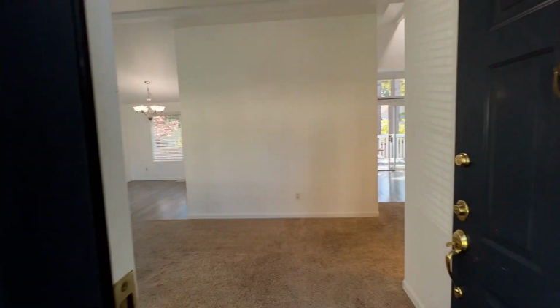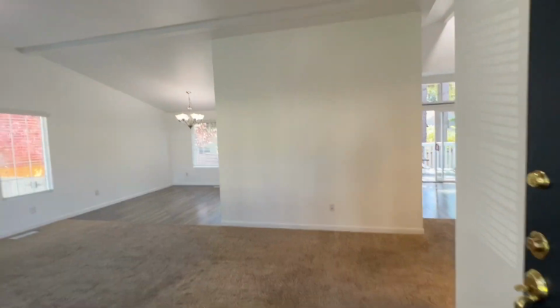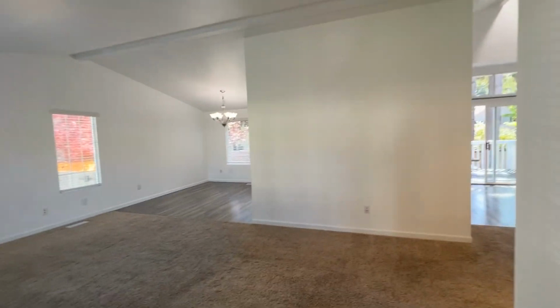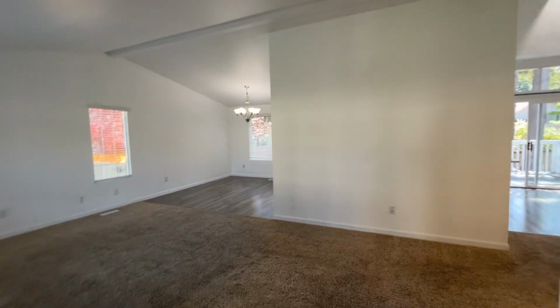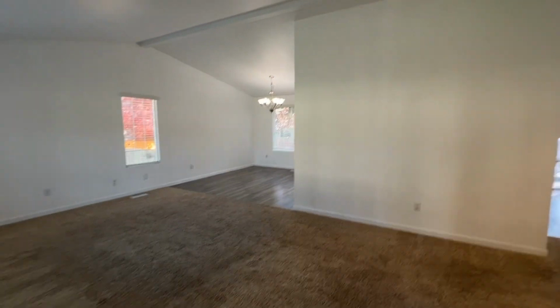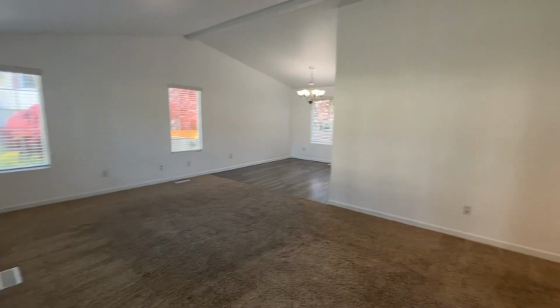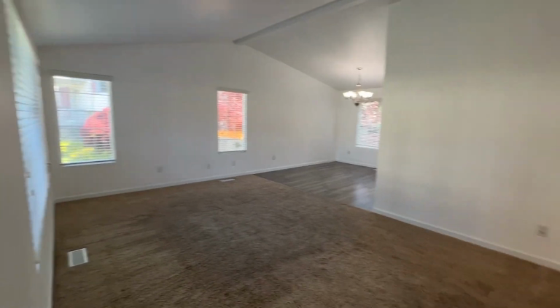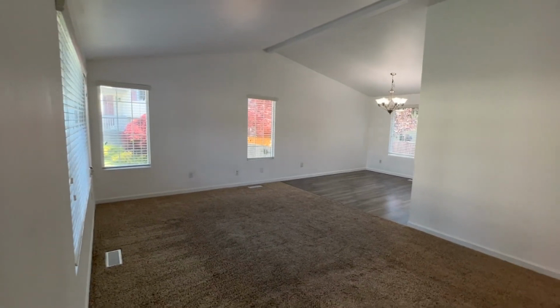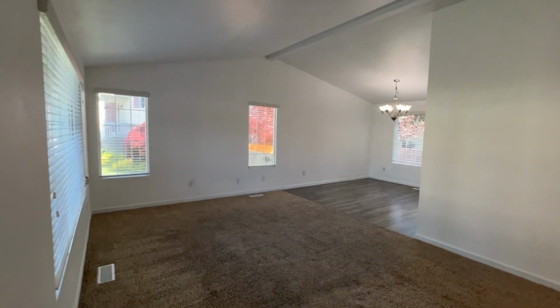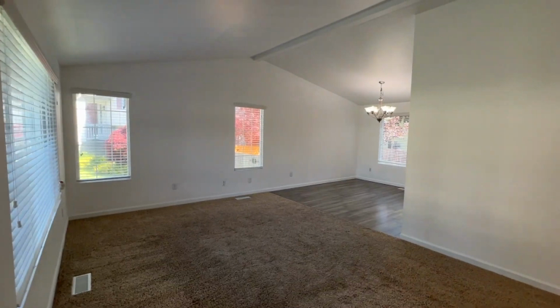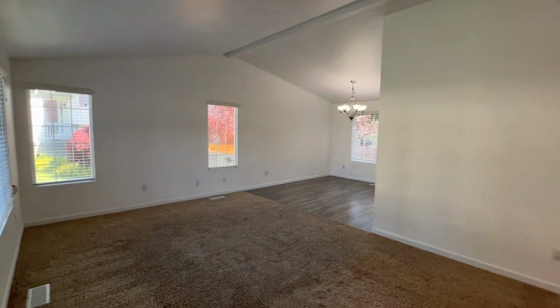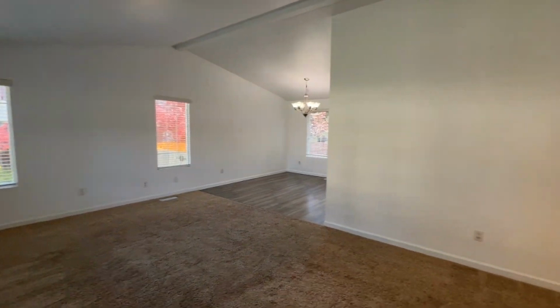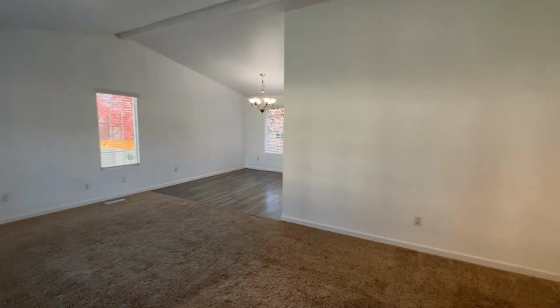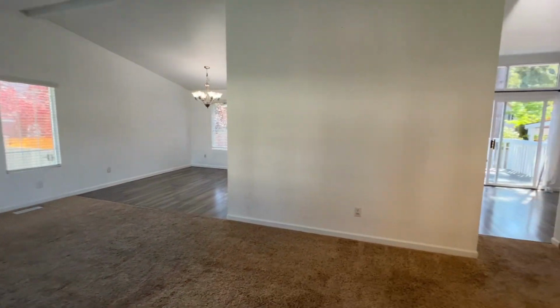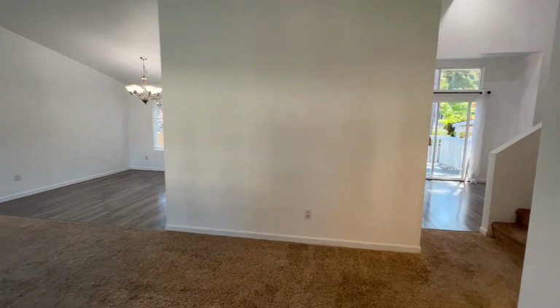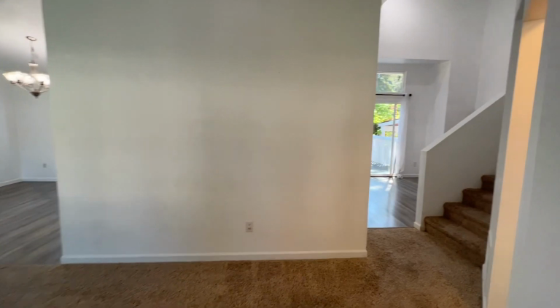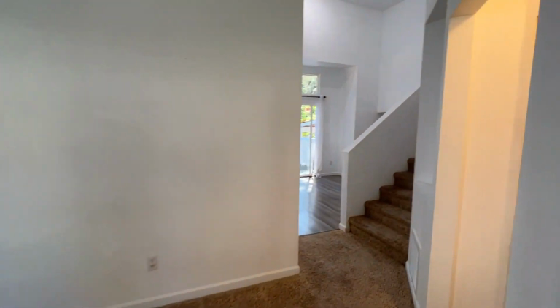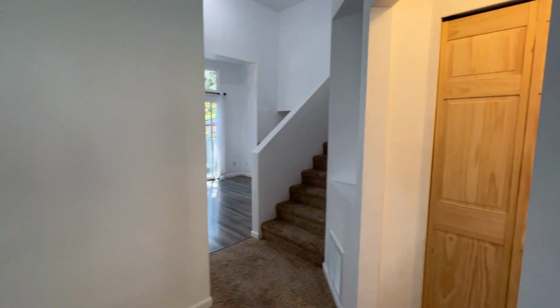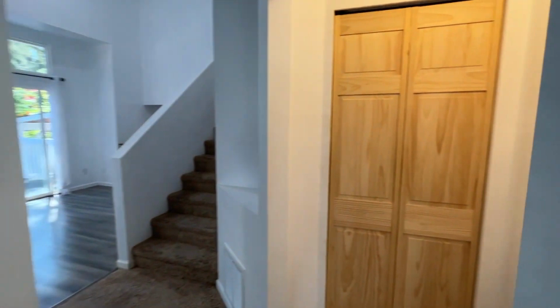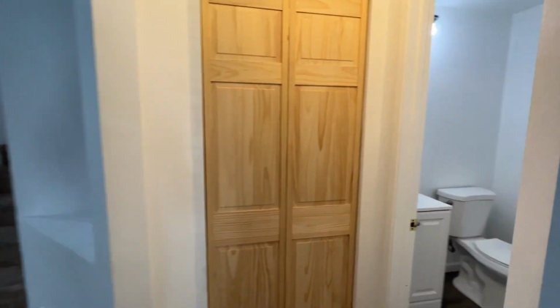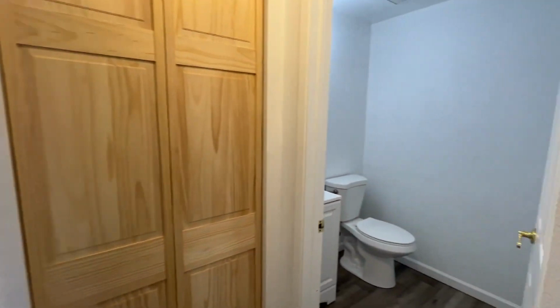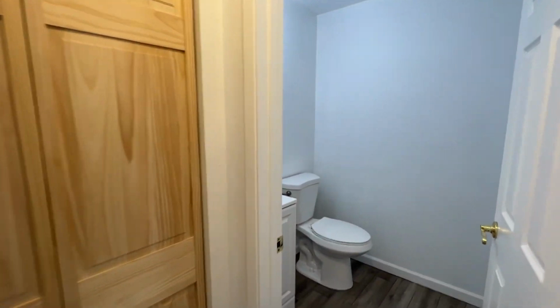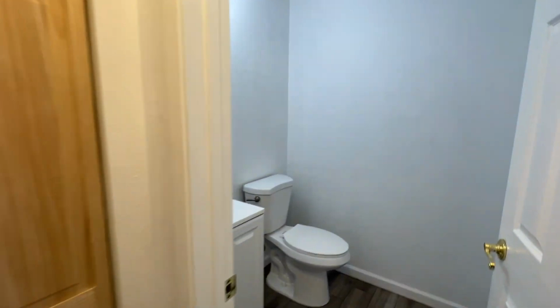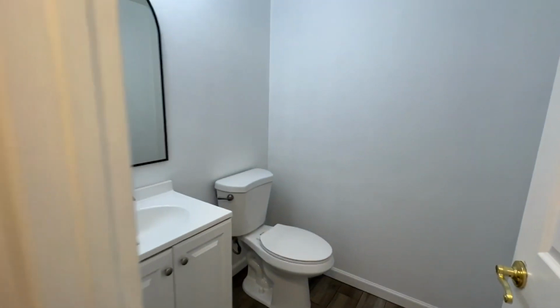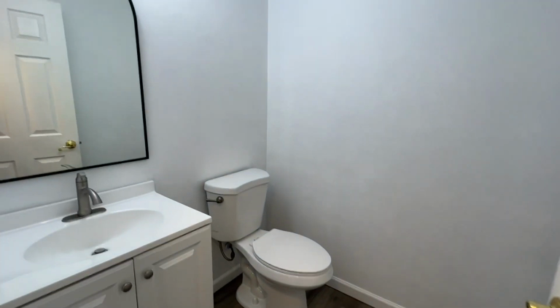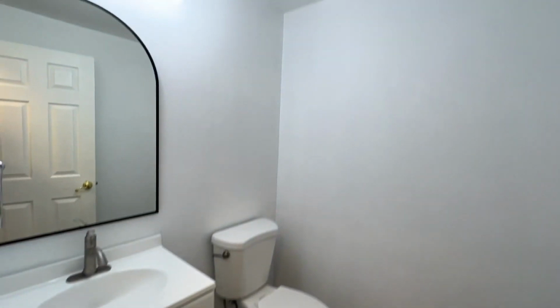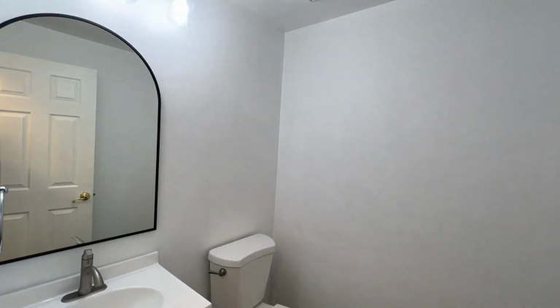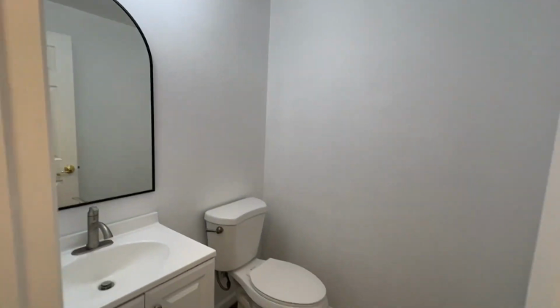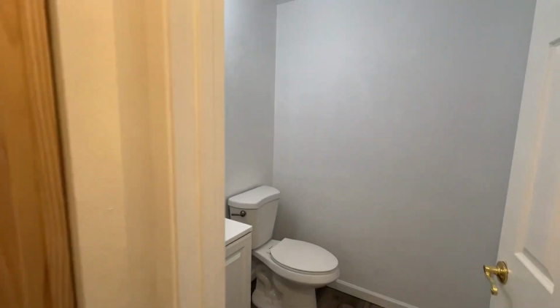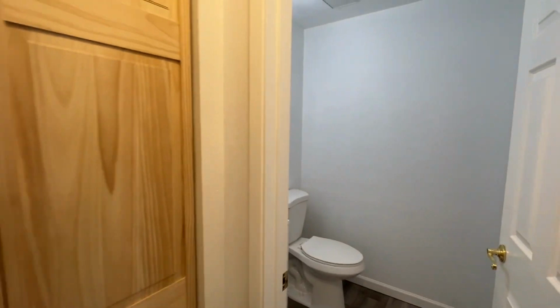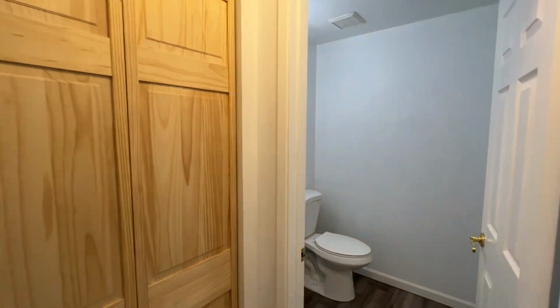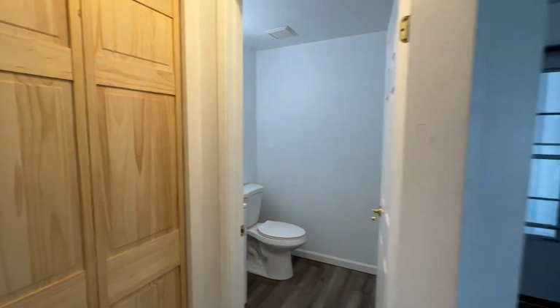Inside we're brought to the formal living room. The dining room will be off to the left. Before we explore this space a little bit more, I want to show you that we also have a half bathroom just off the entry and a closet.